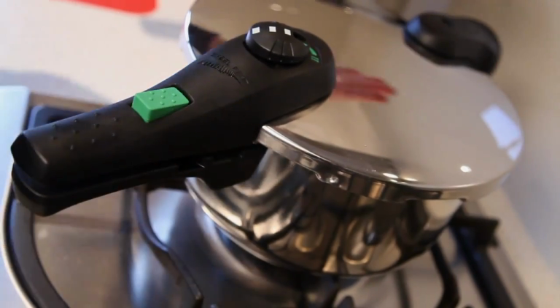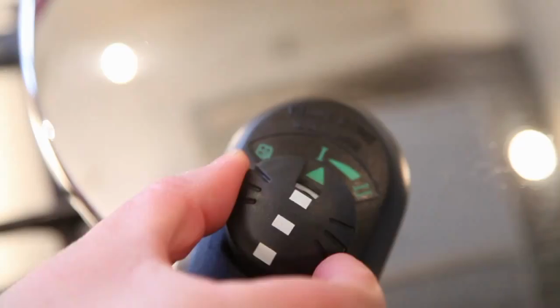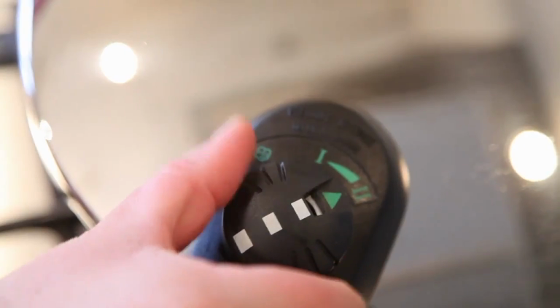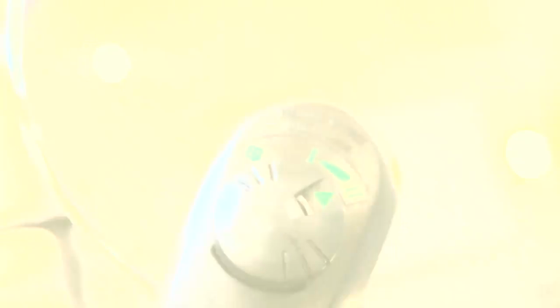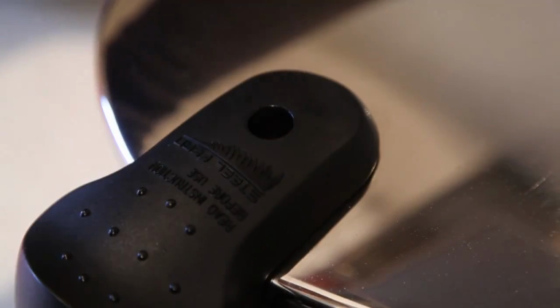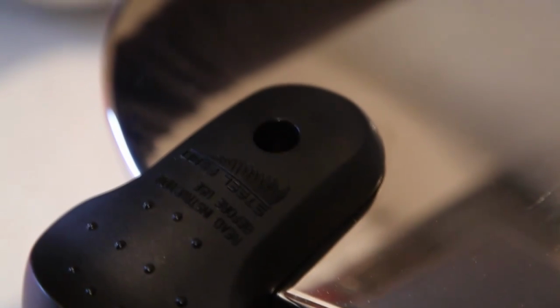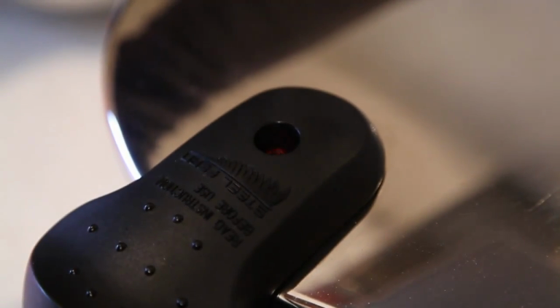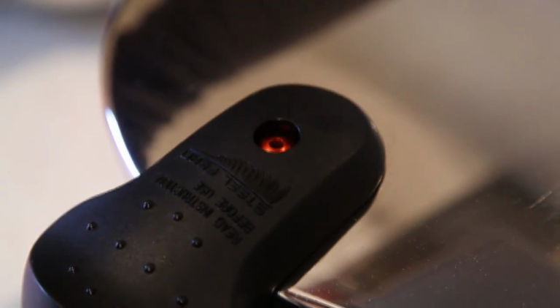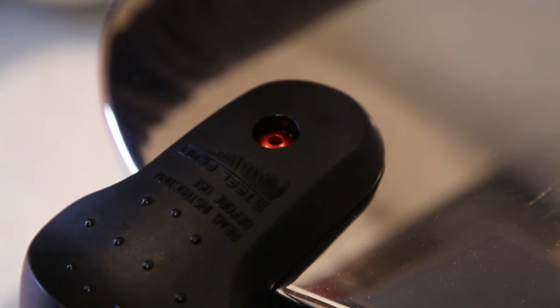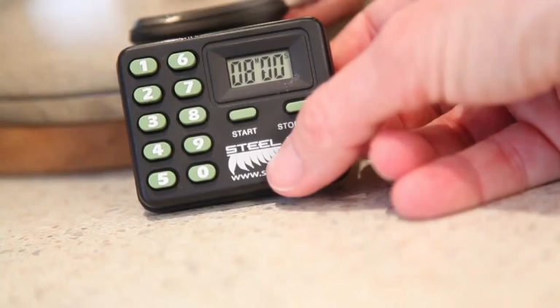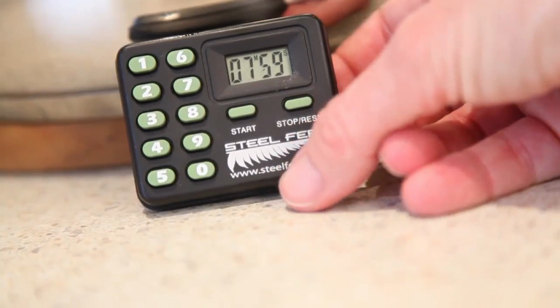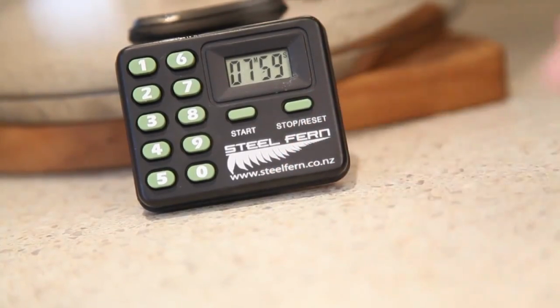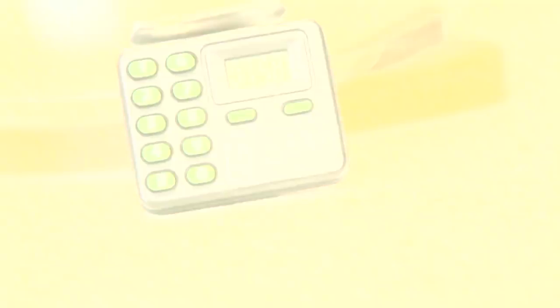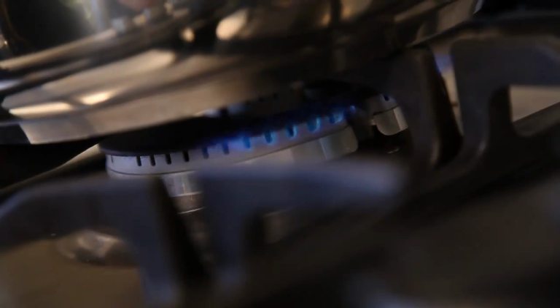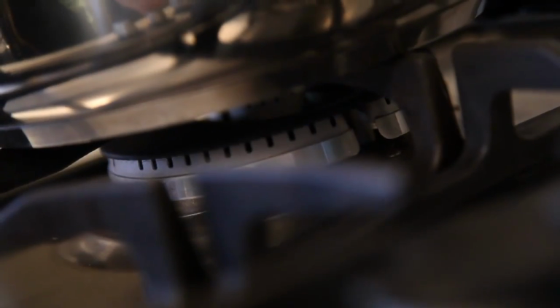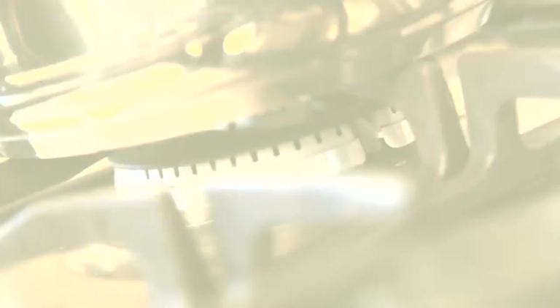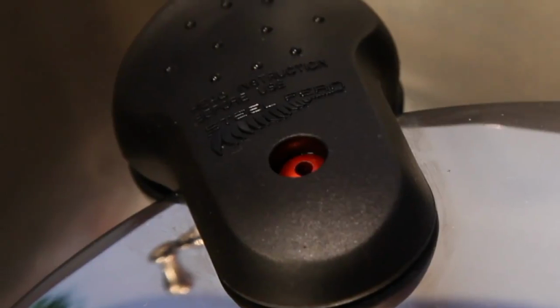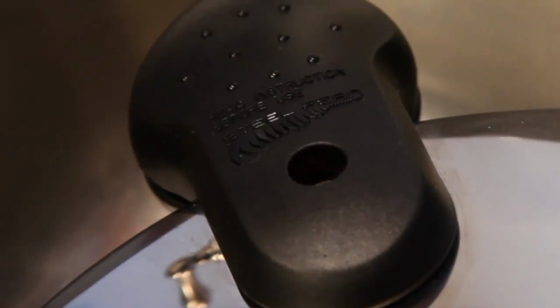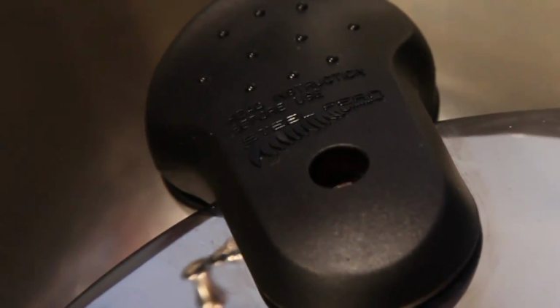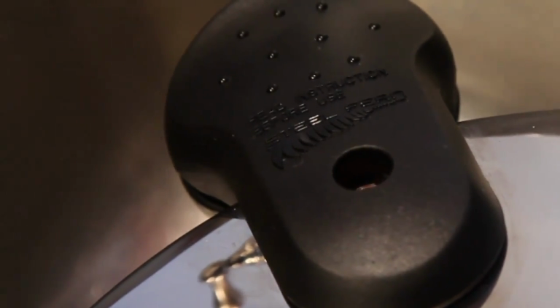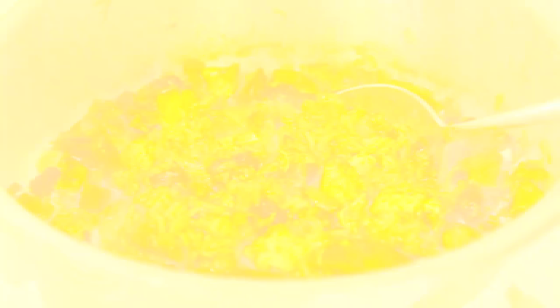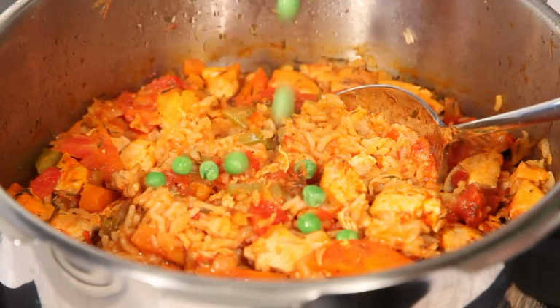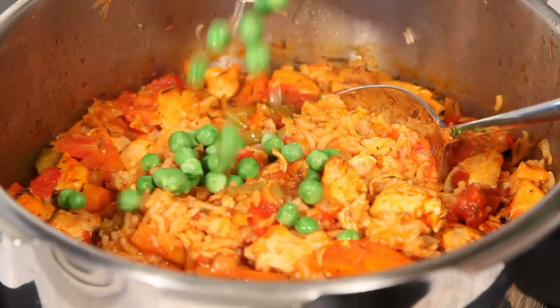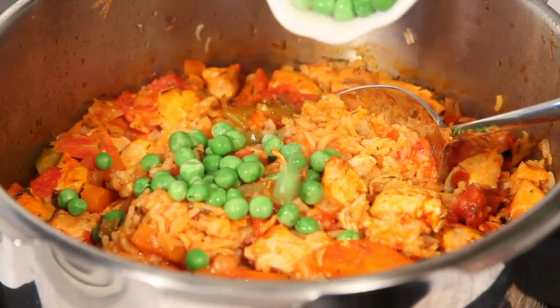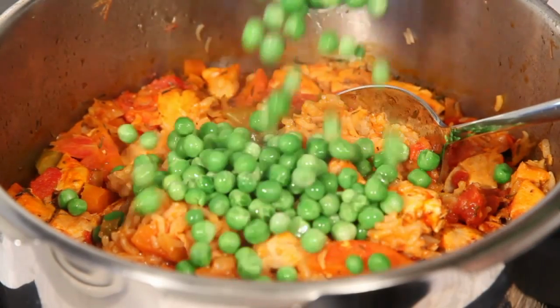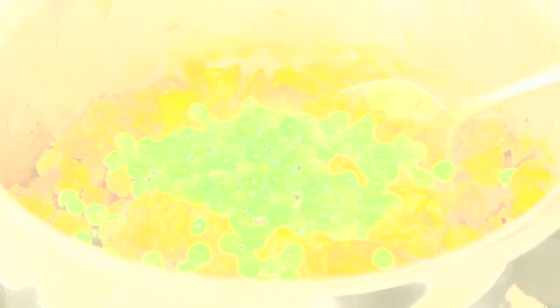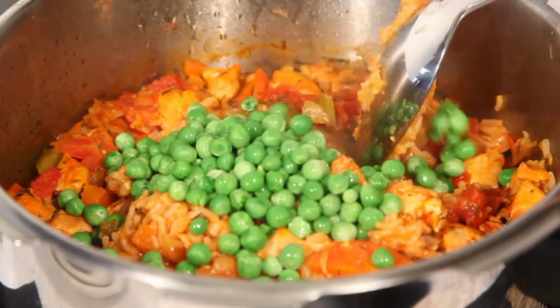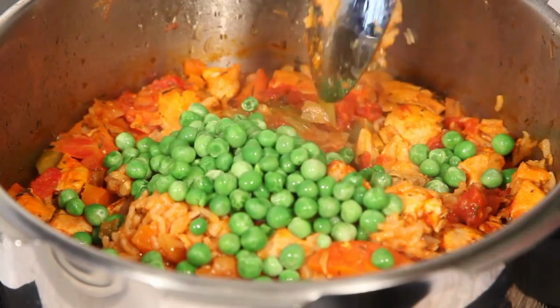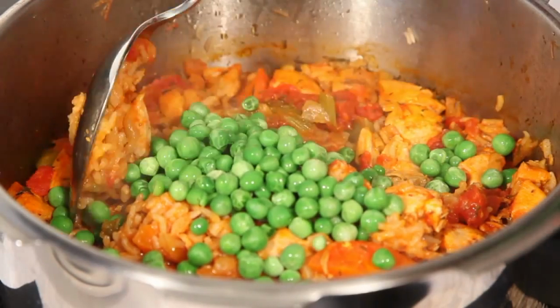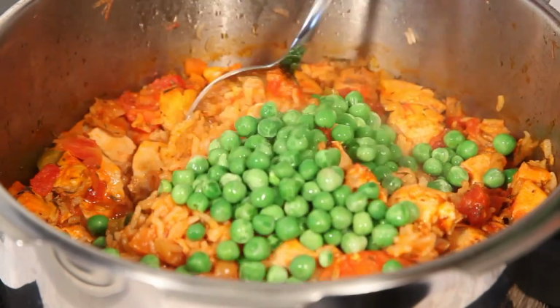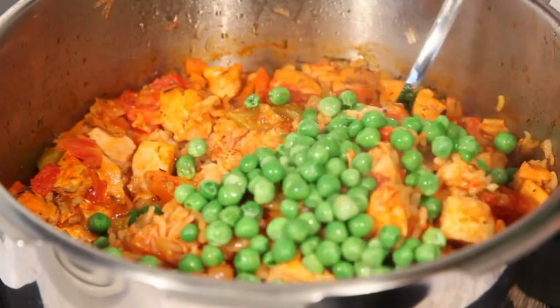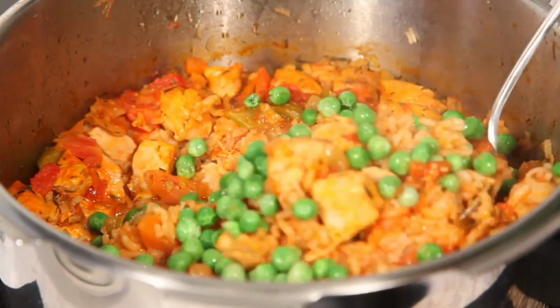Lock on the pressure cooker lid and set to level 2. Bring up the pressure and maintain for 8 minutes, then remove from heat and allow pressure to reduce naturally. Open the pressure cooker and stir through one and a half cups of frozen peas.